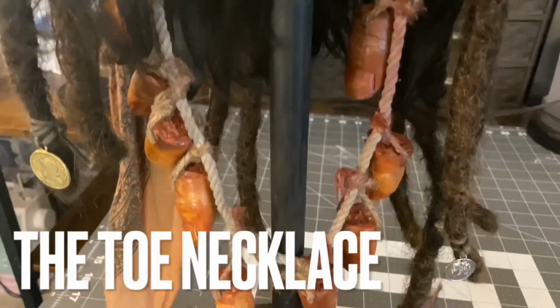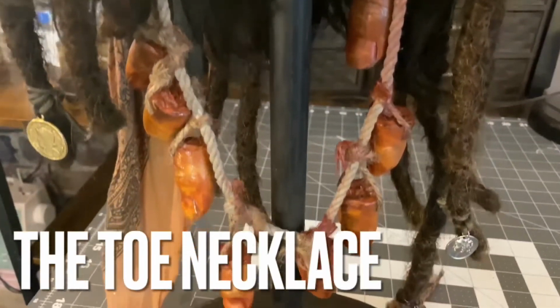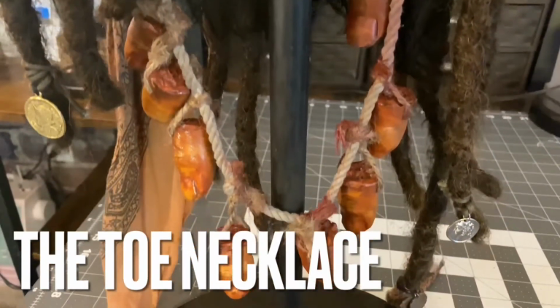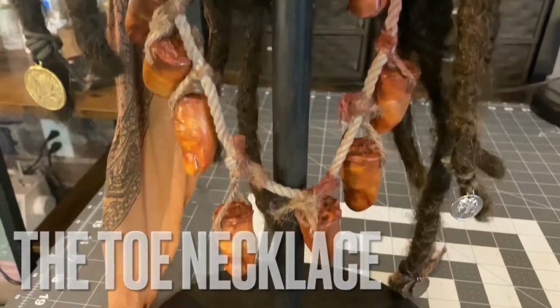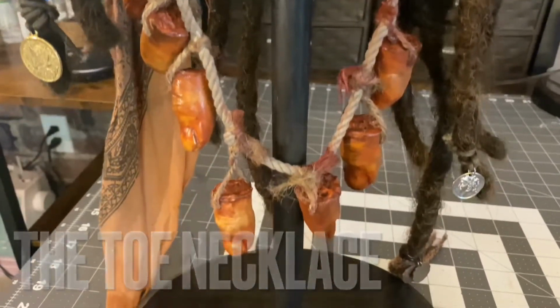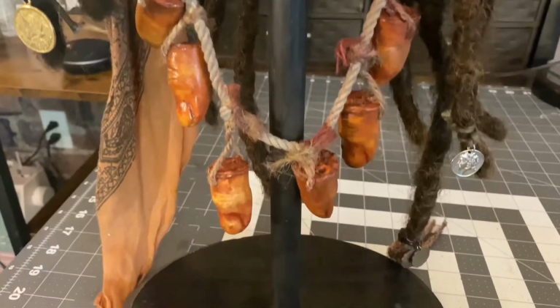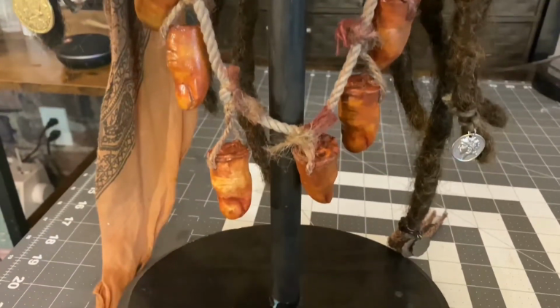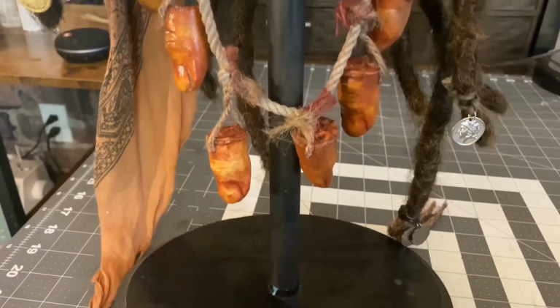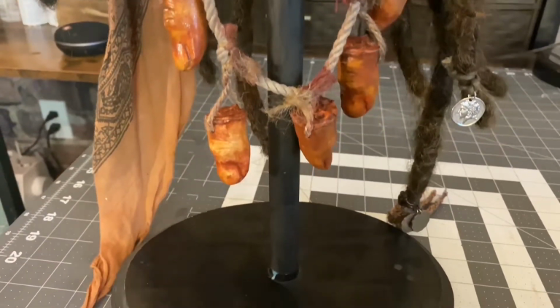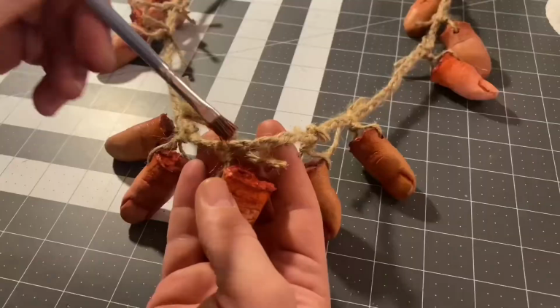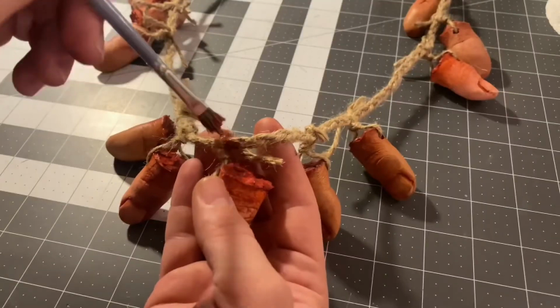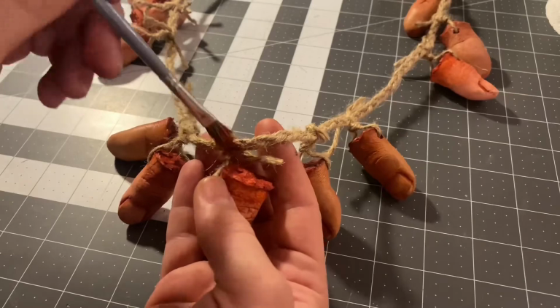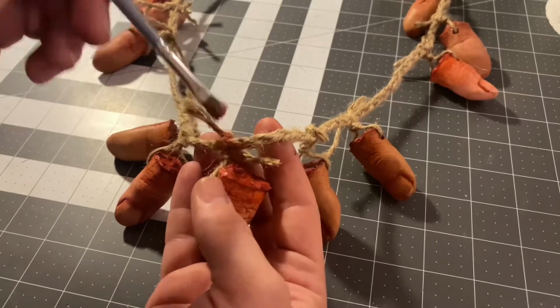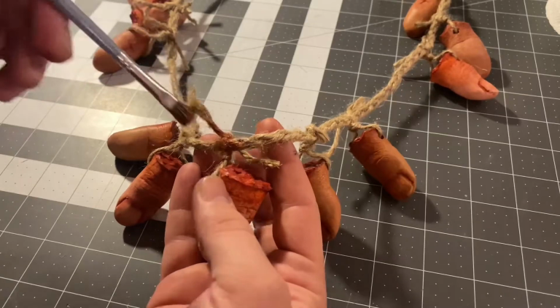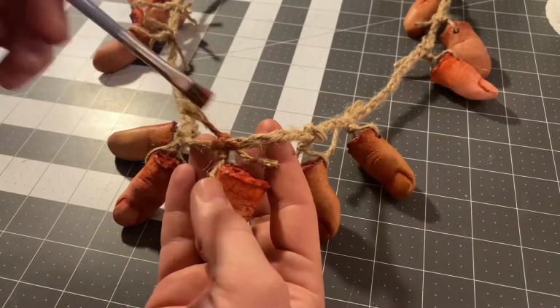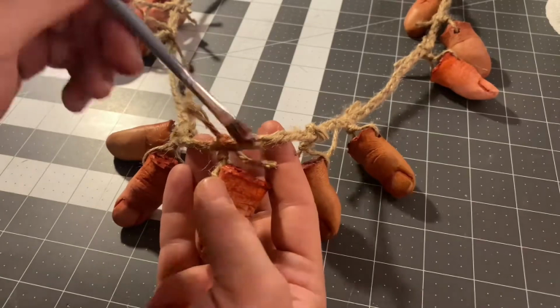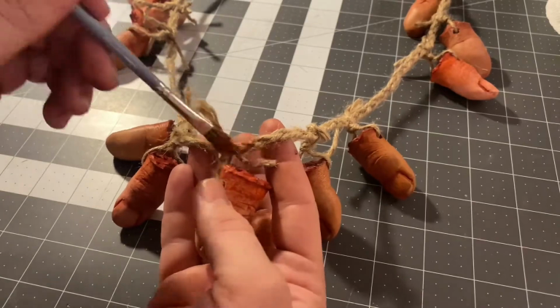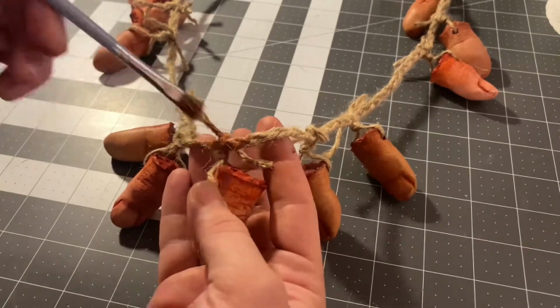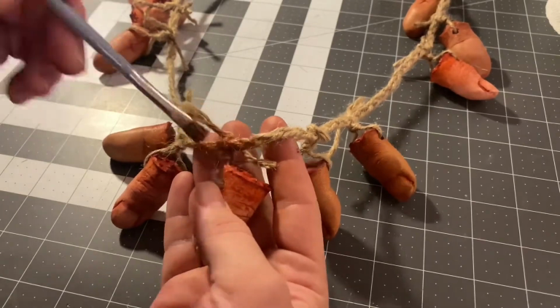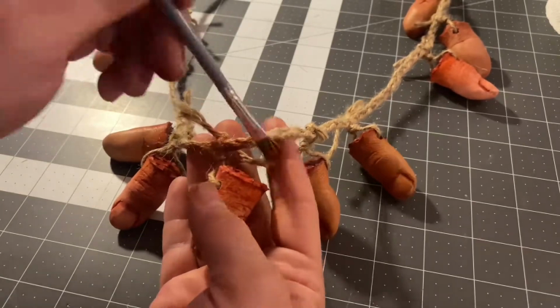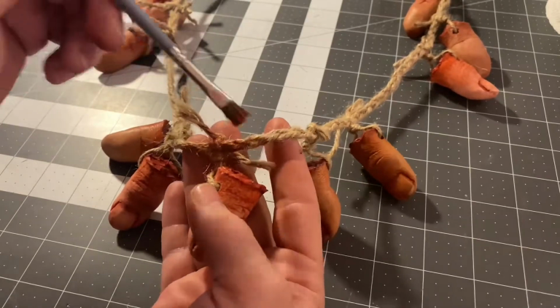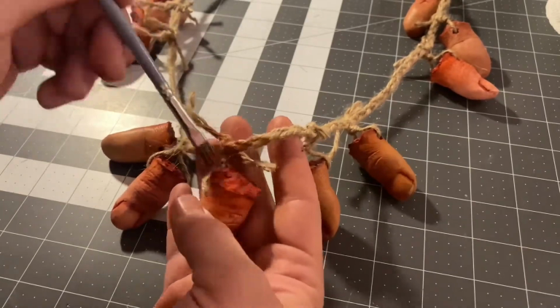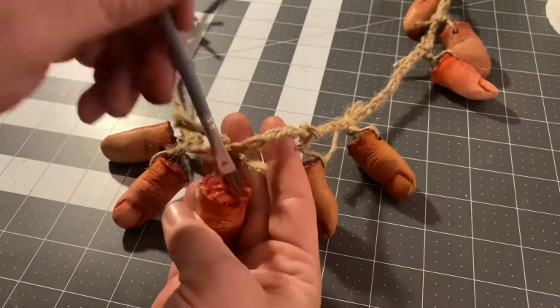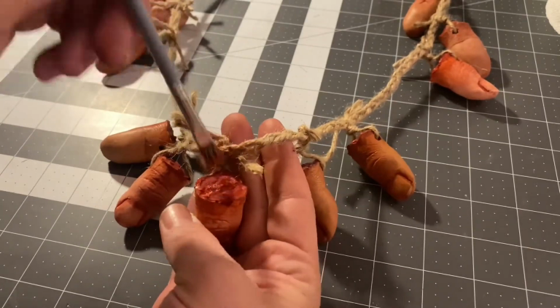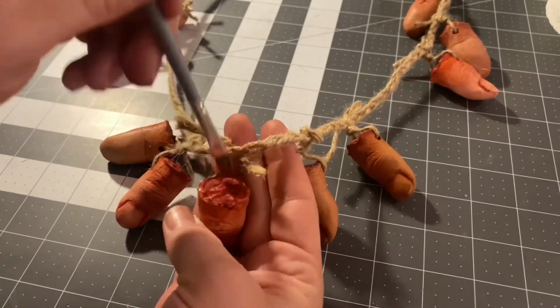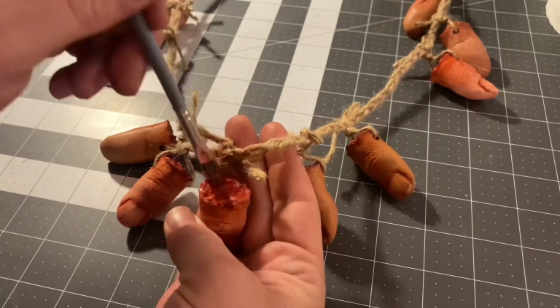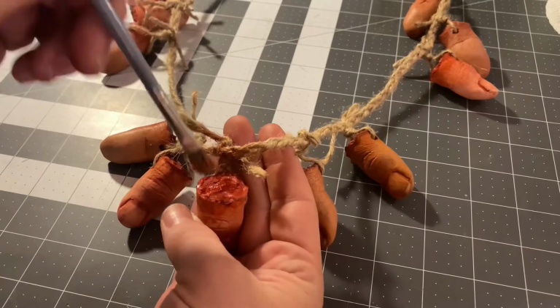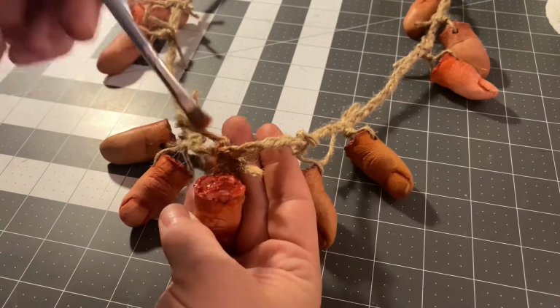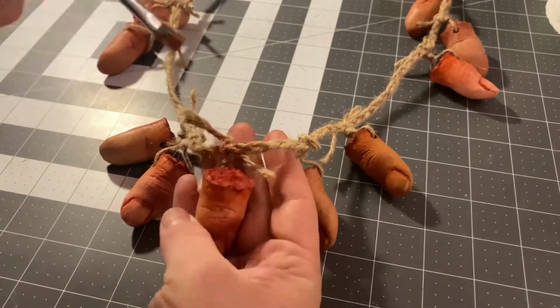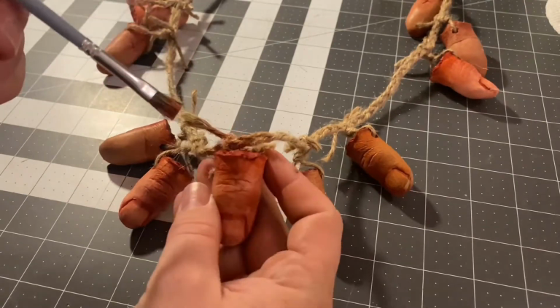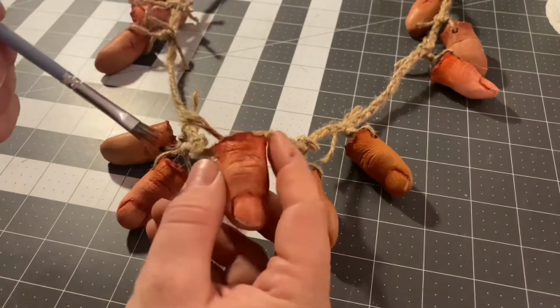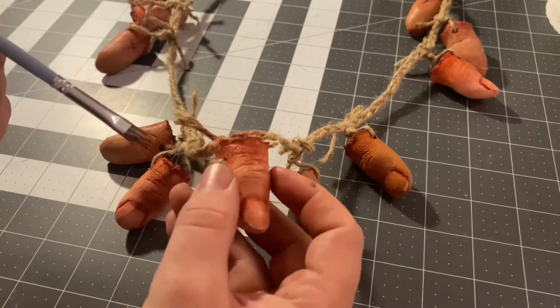To make the toe necklace, I sculpted, molded, and cast the toes in resin. Once they were cast, I painted them with acrylic and sealed them. Then added some fake blood to make it really gross.